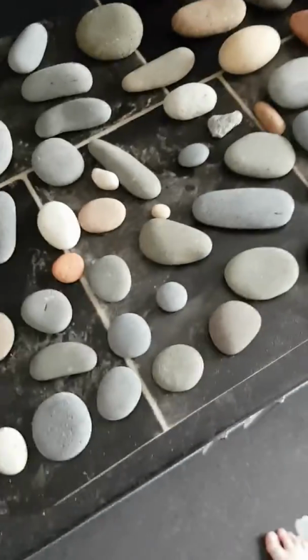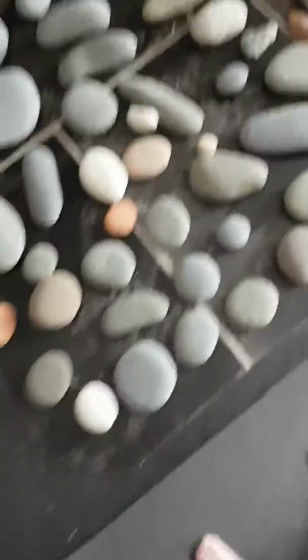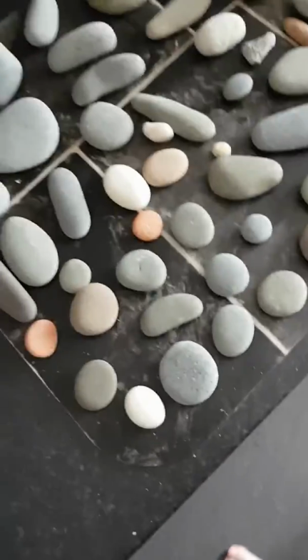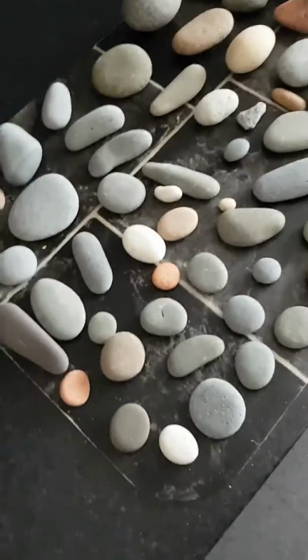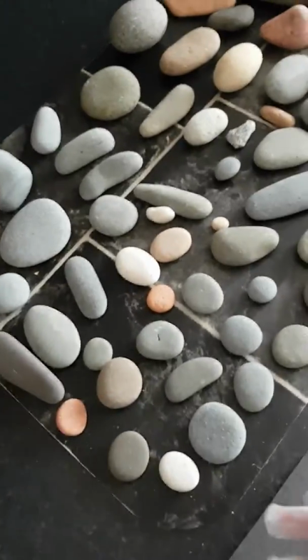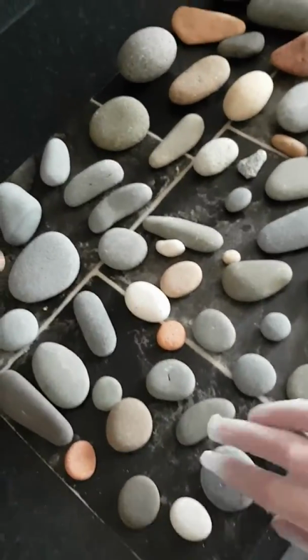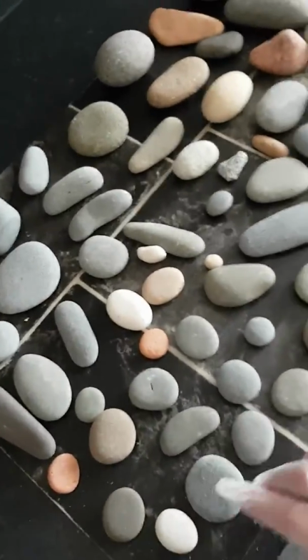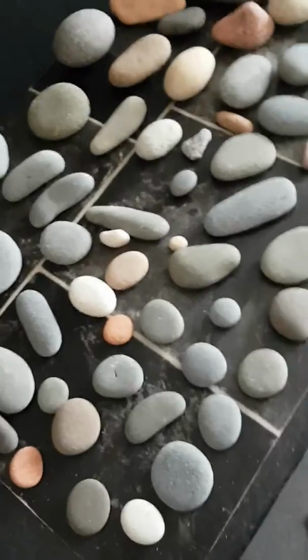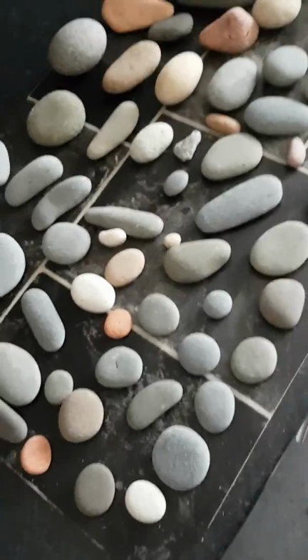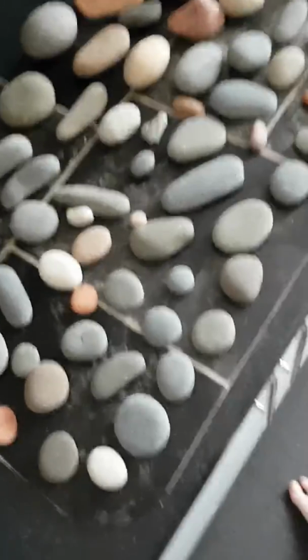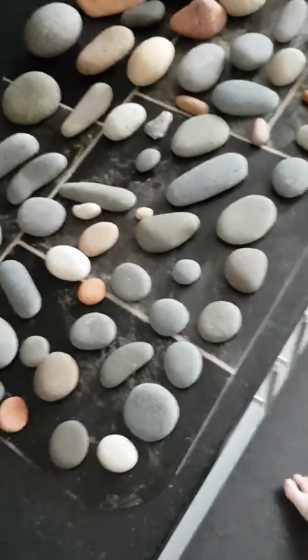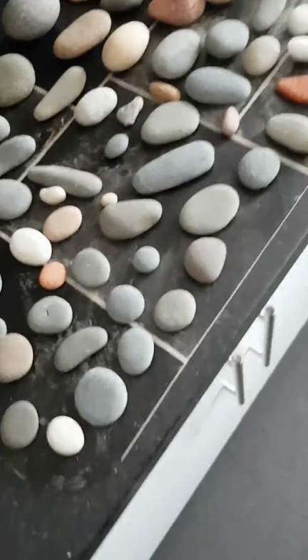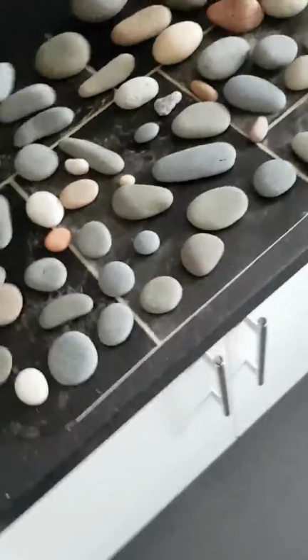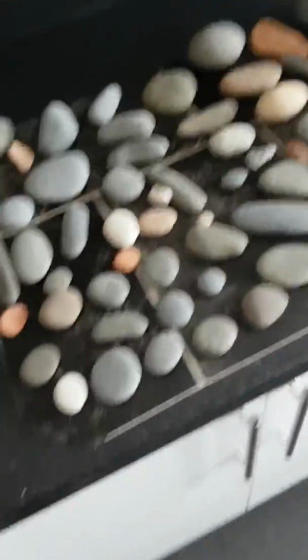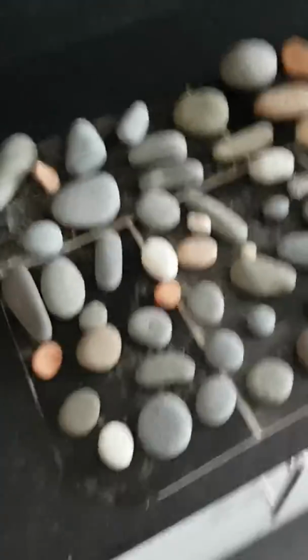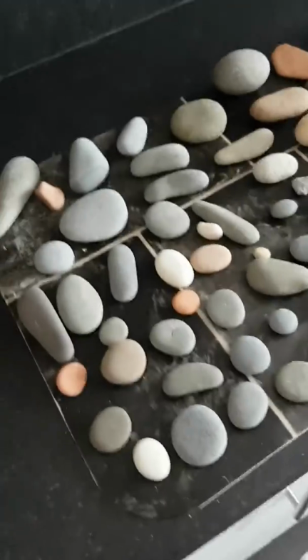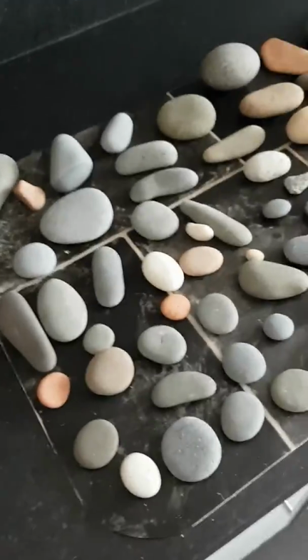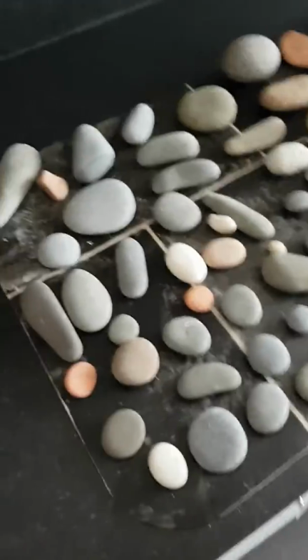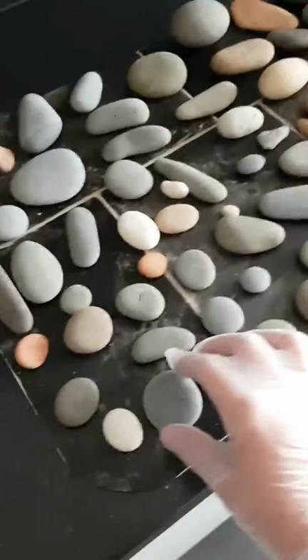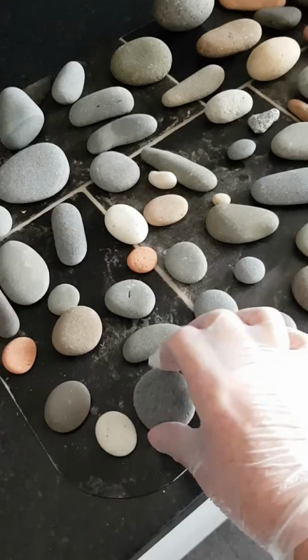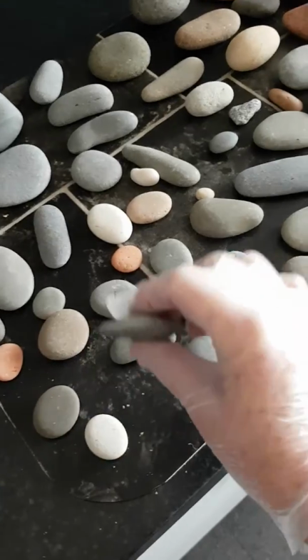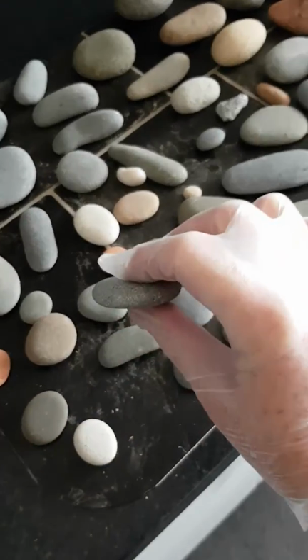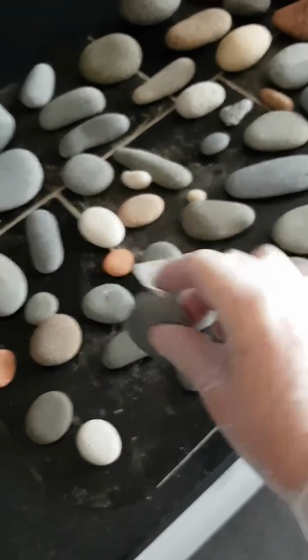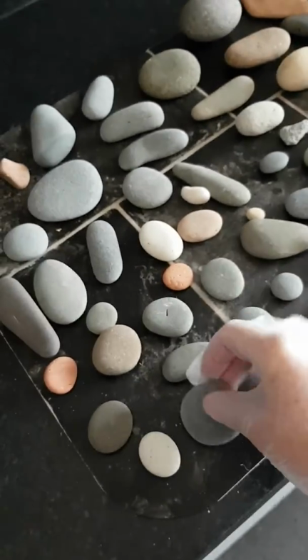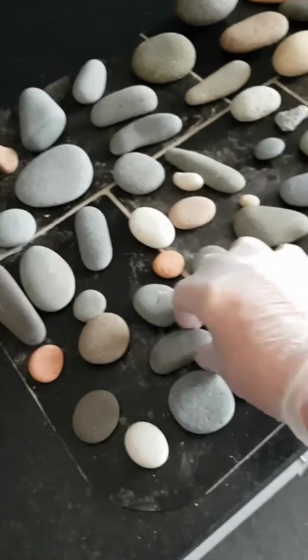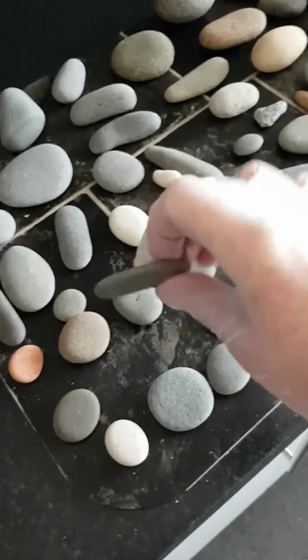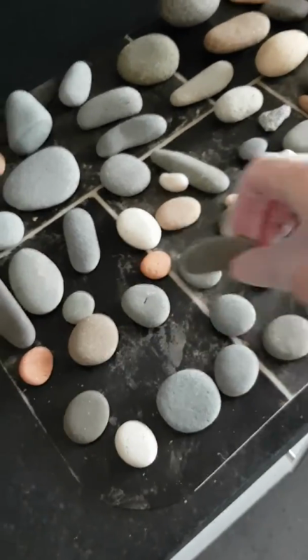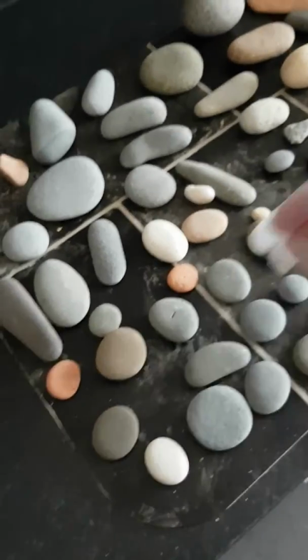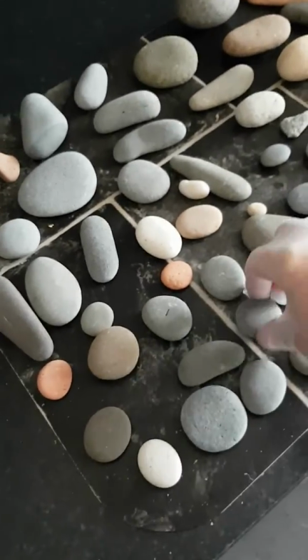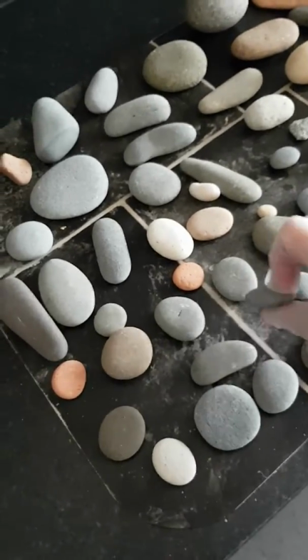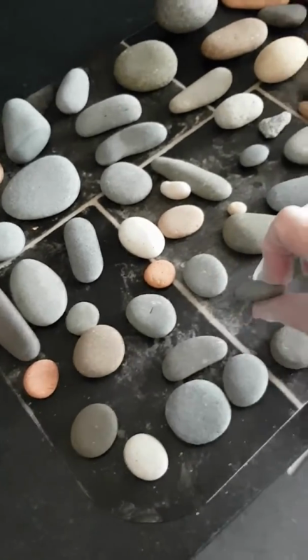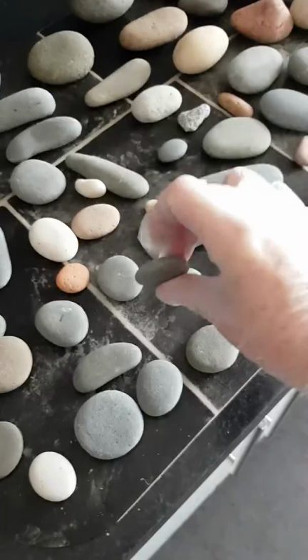I've not been too well the past week or so, so I haven't got around to starting to paint them yet, but there you go. John was saying how nicely slim a lot of these are — look, so nice and slim.